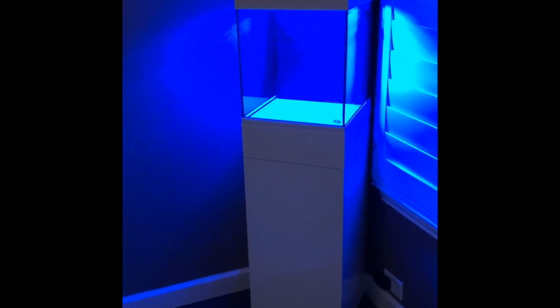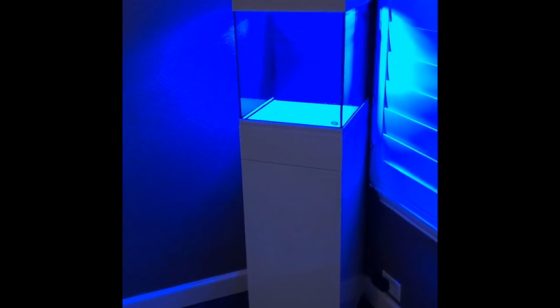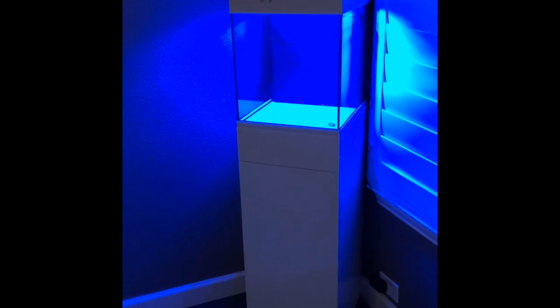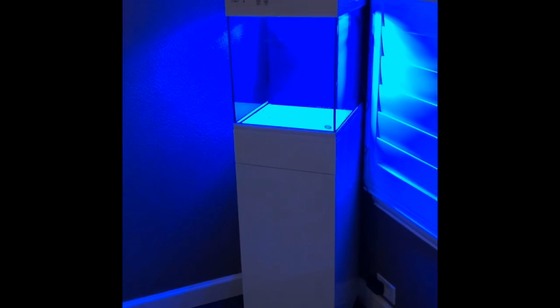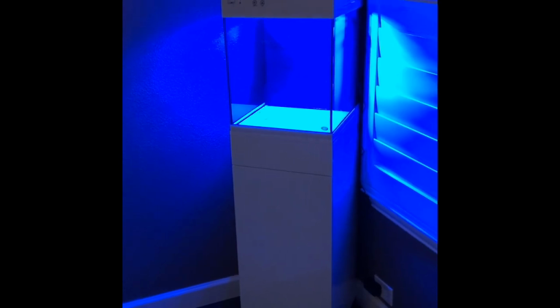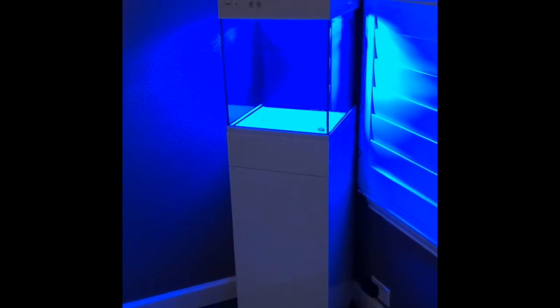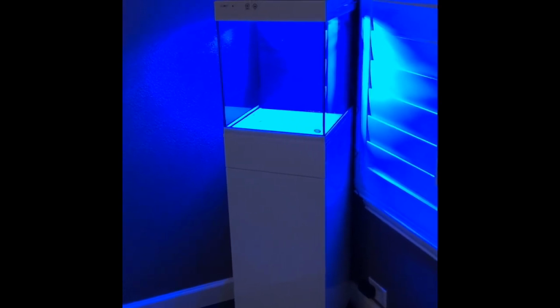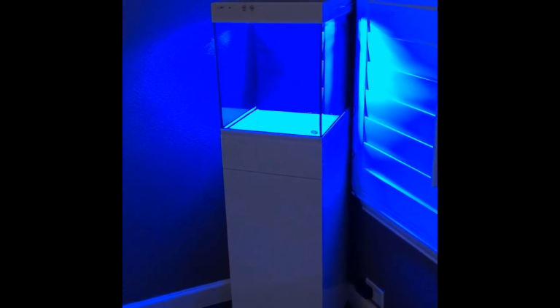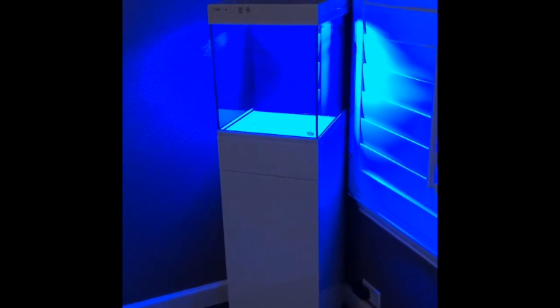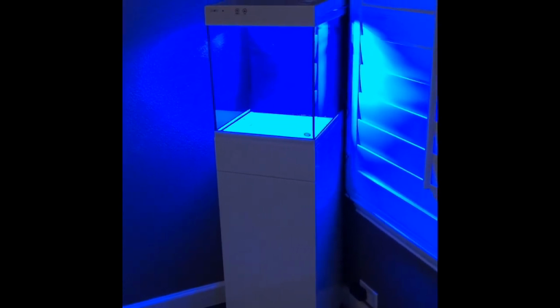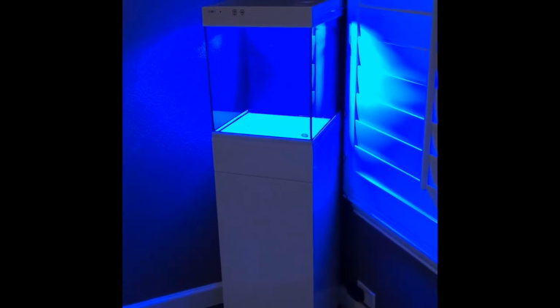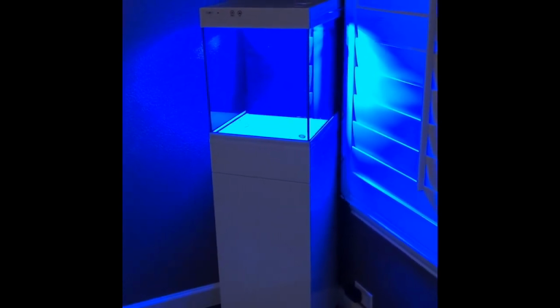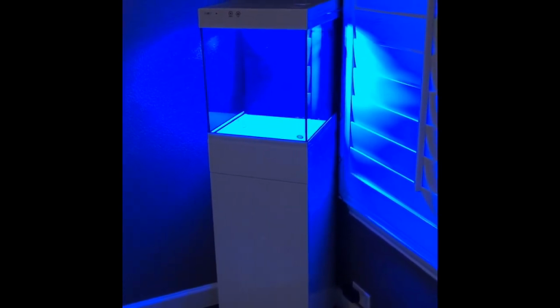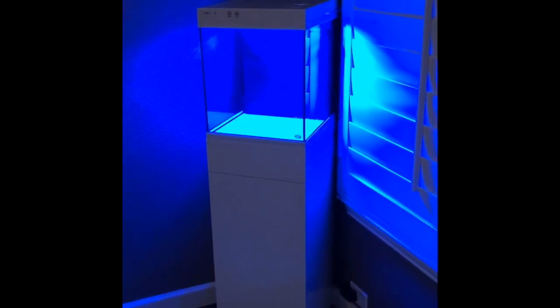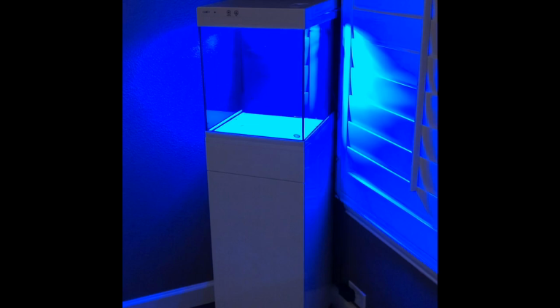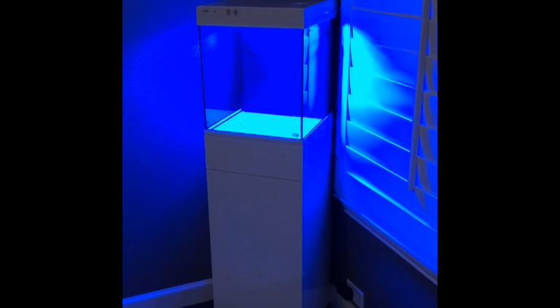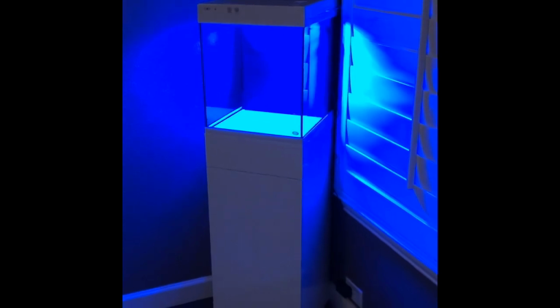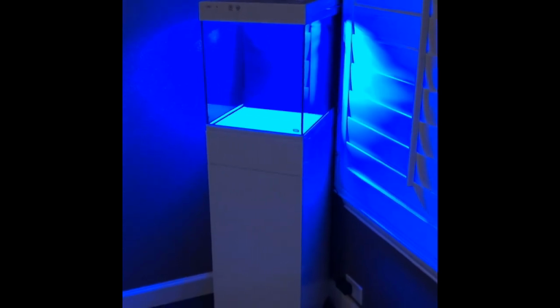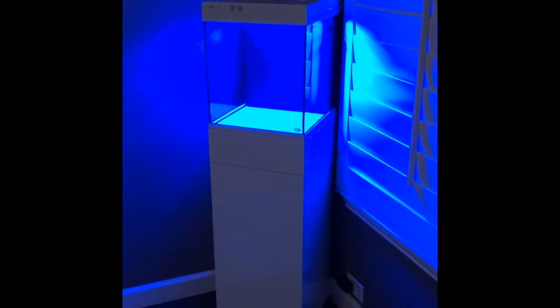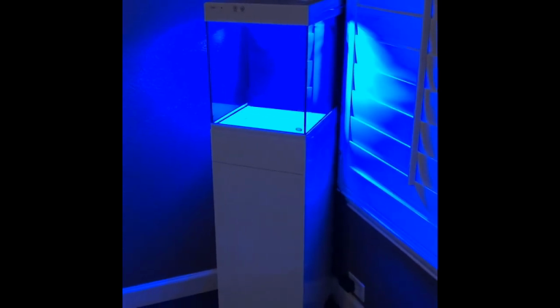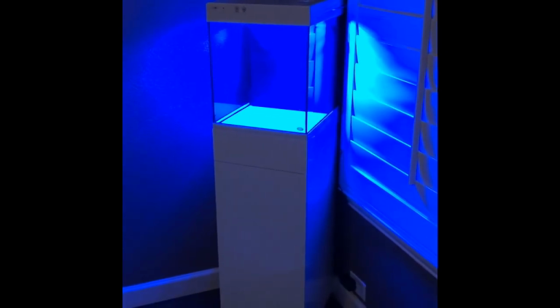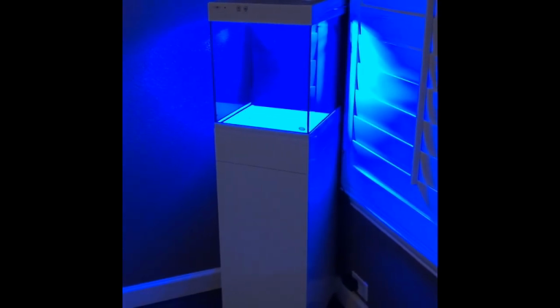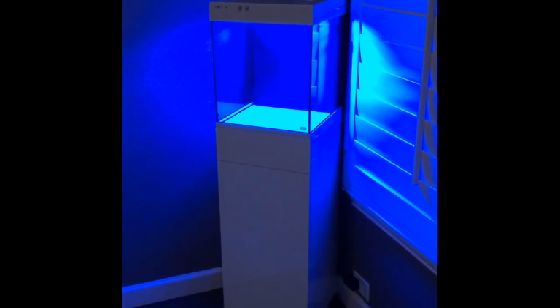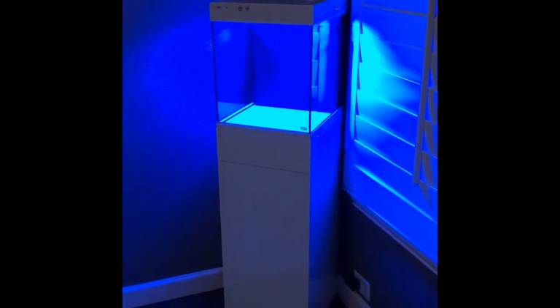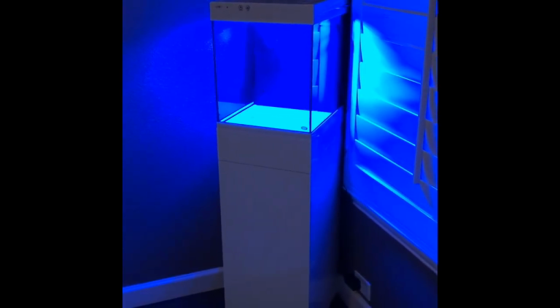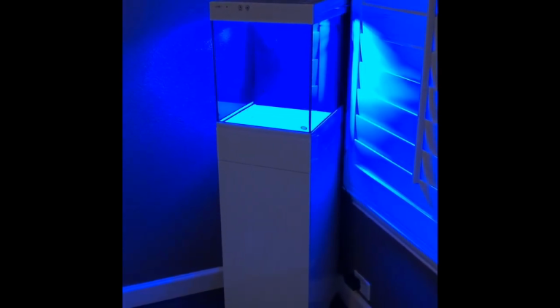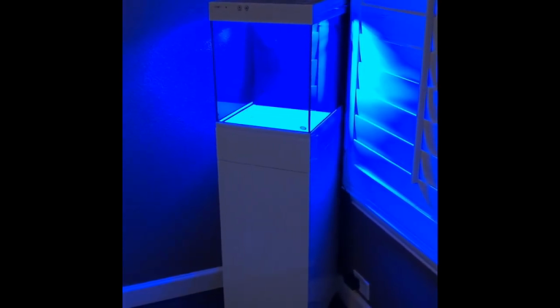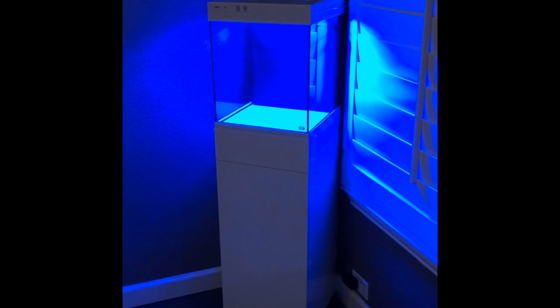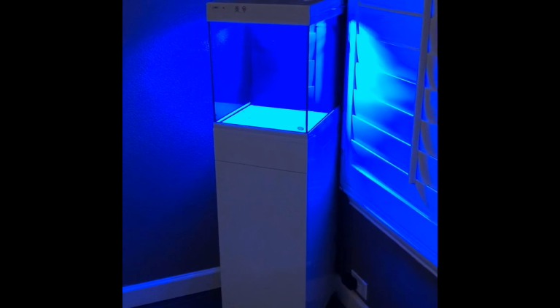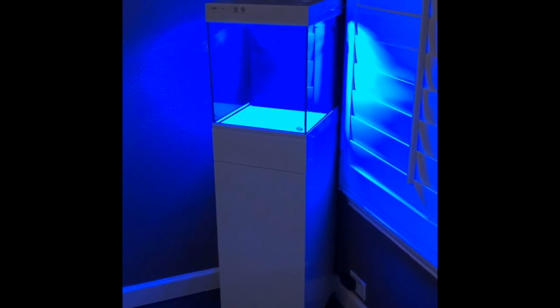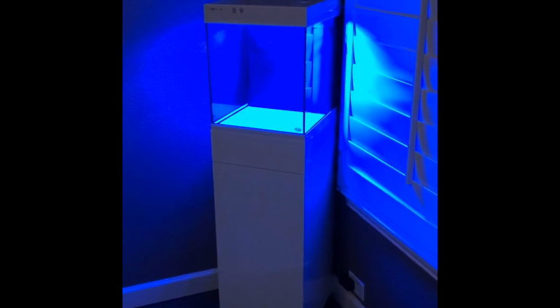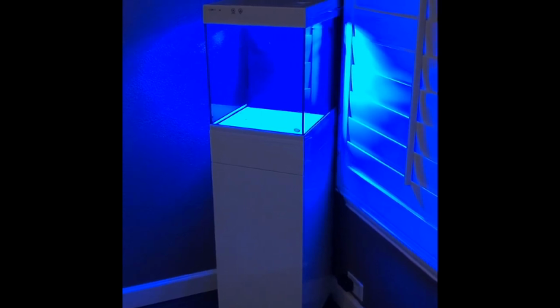Please like, comment, subscribe and follow along because this is going to be another little tank build. I will also do updates on the 100 gallon reef very soon. As always, happy reefing!